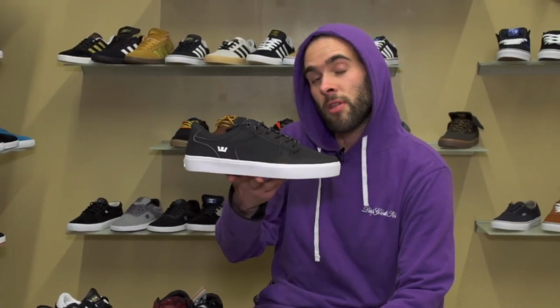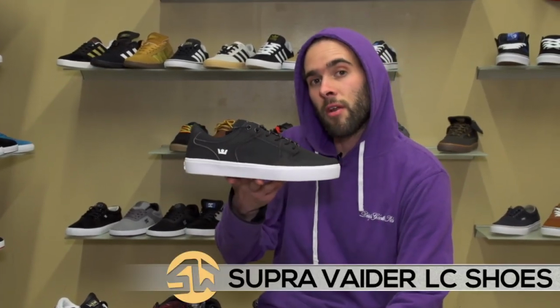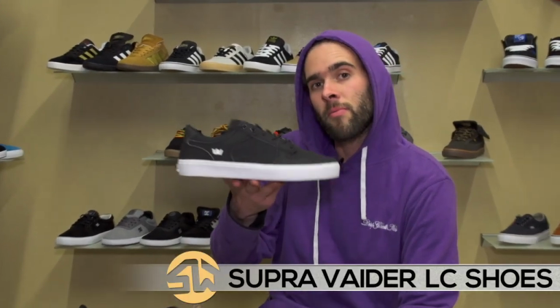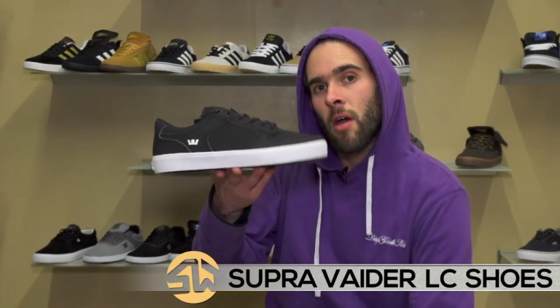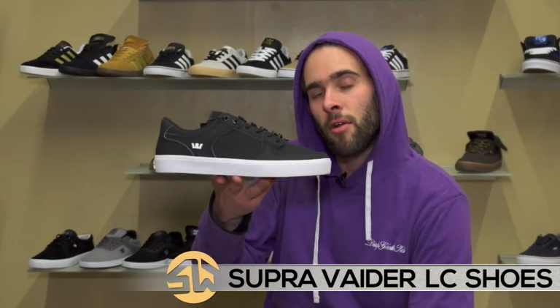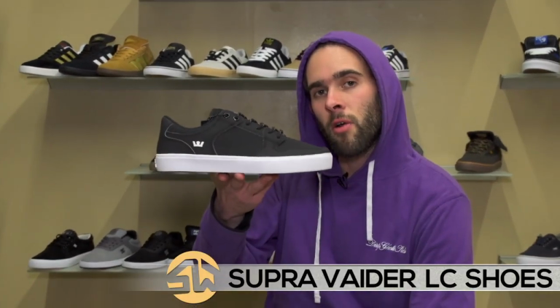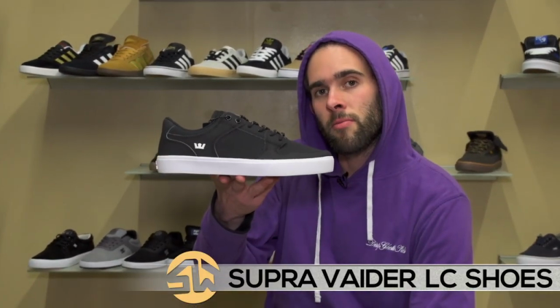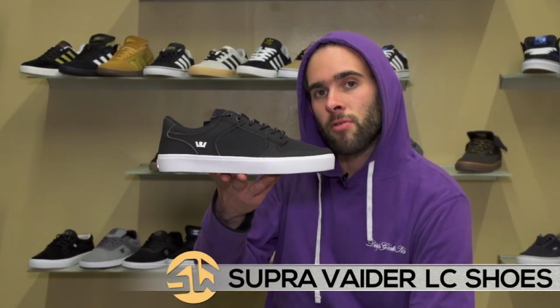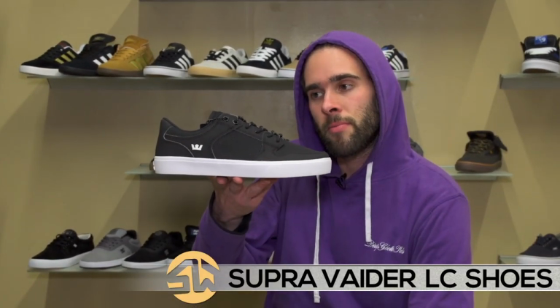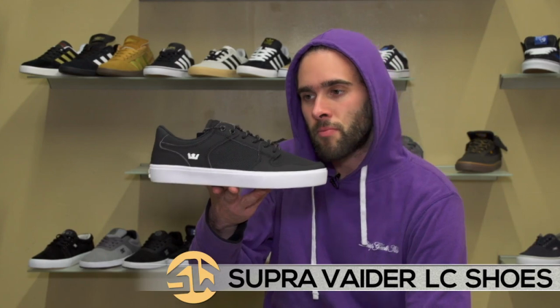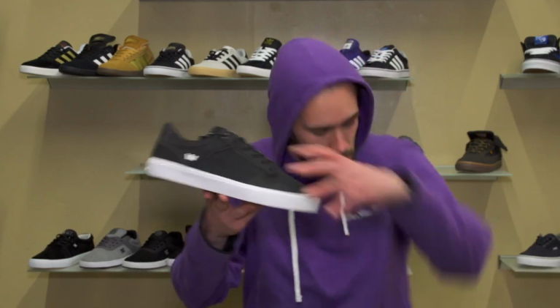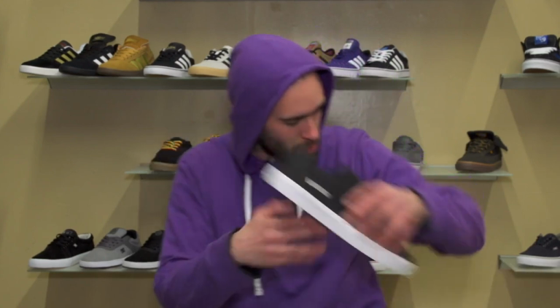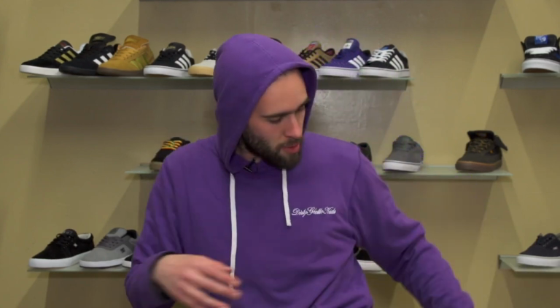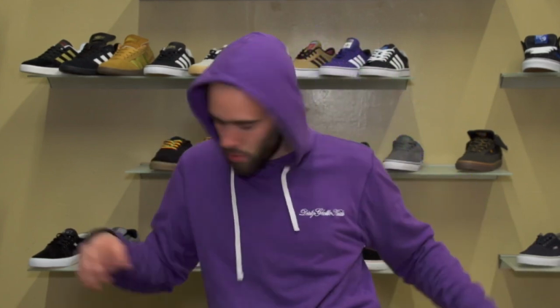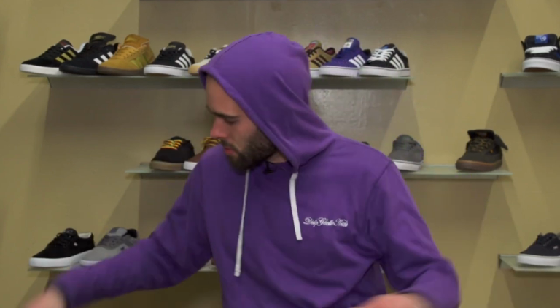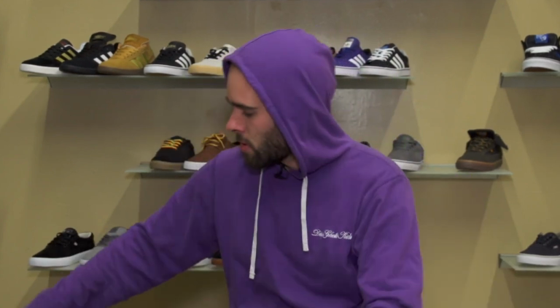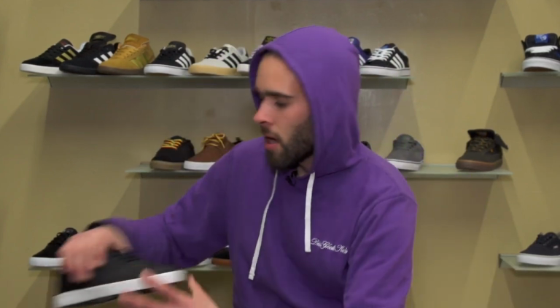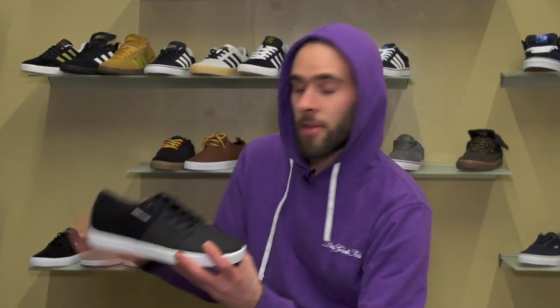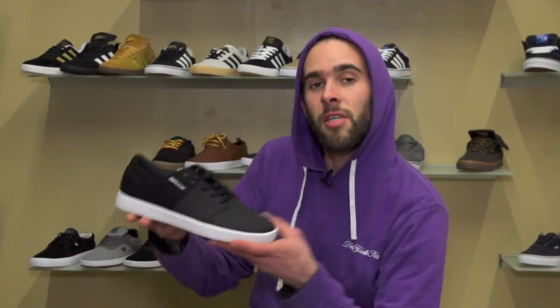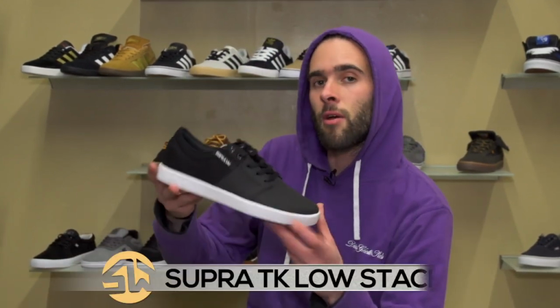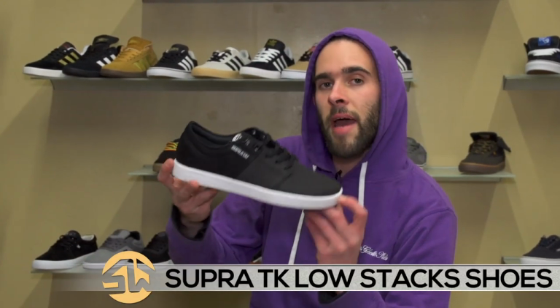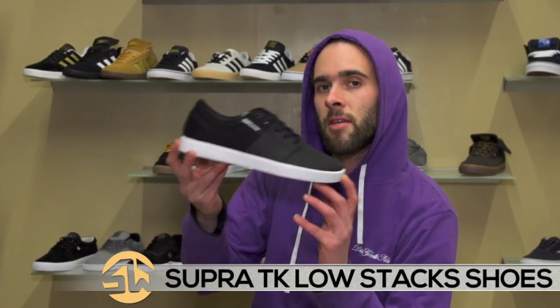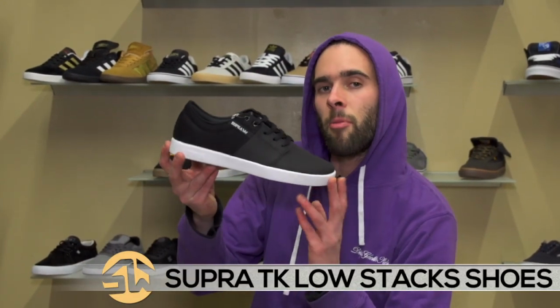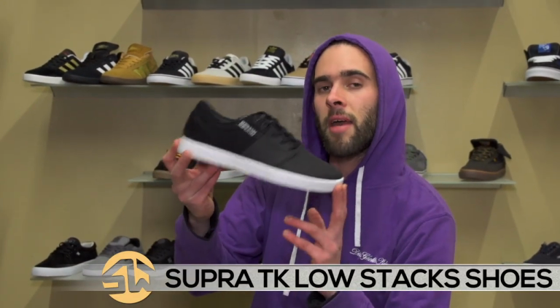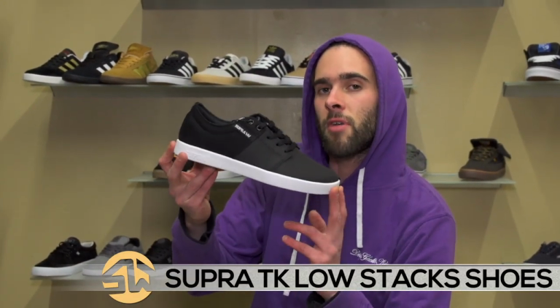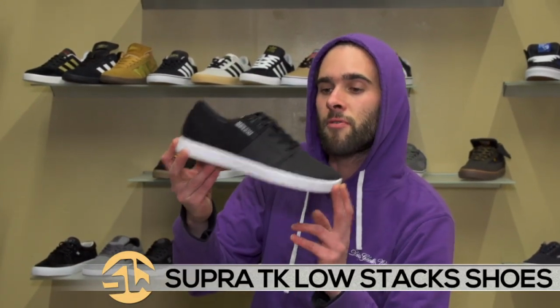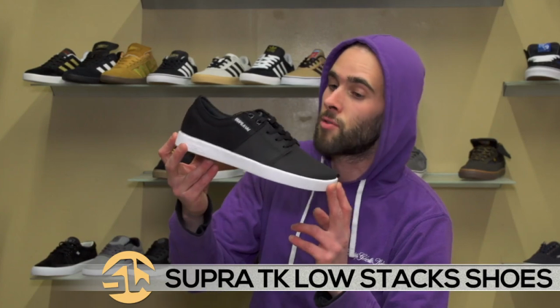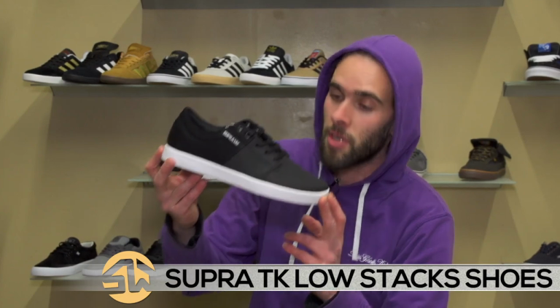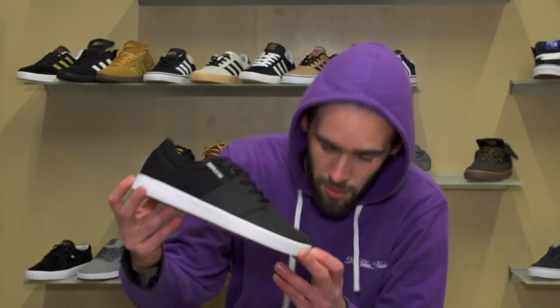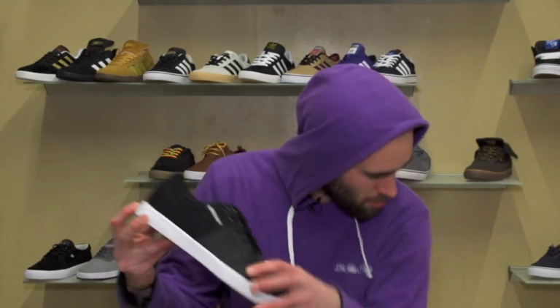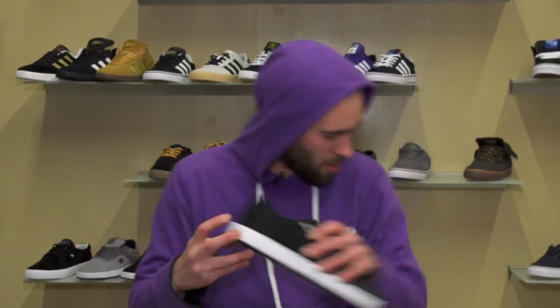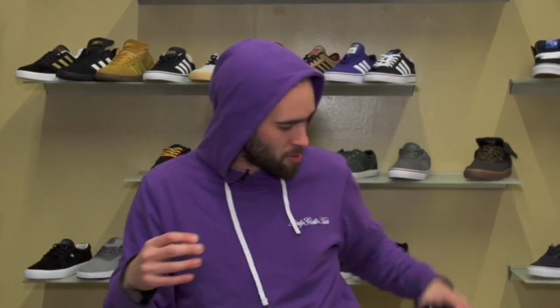We got the Vader in a new colorway. Pretty sweet — it's a really comfortable shoe. I got this TK Low Stacks in the black canvas tough. That's a really nice shoe — probably get that one myself.